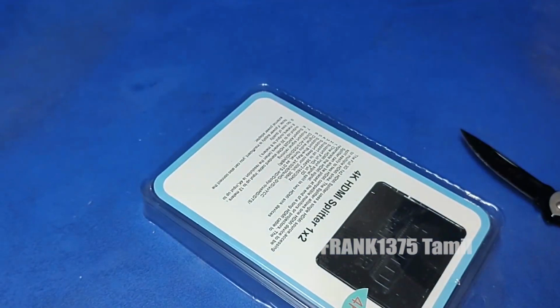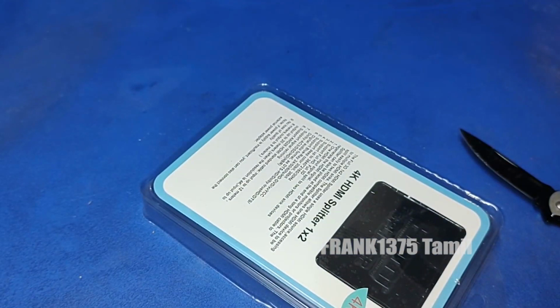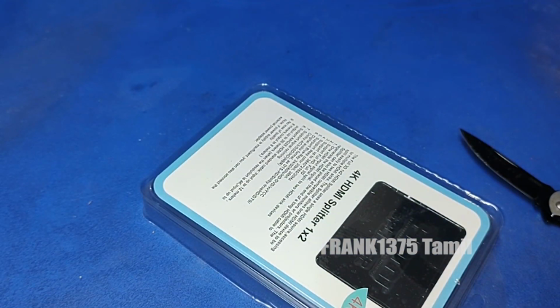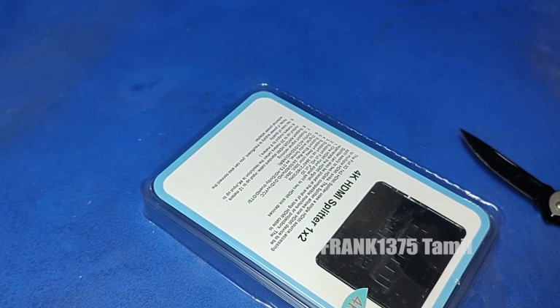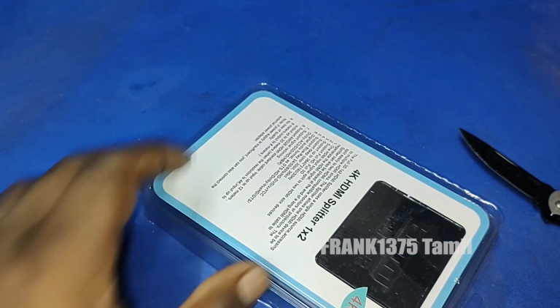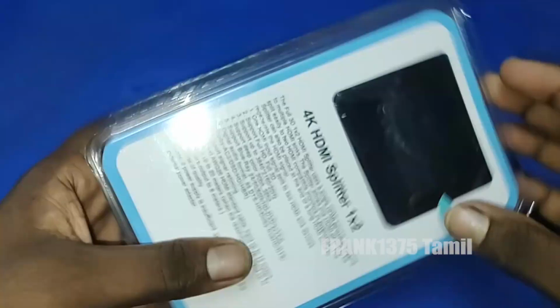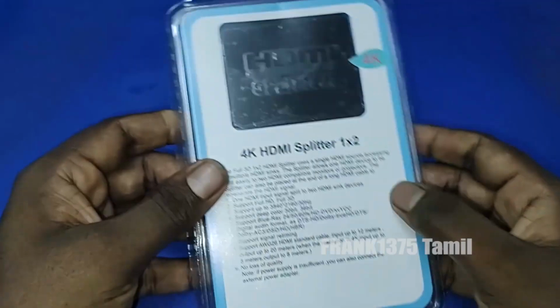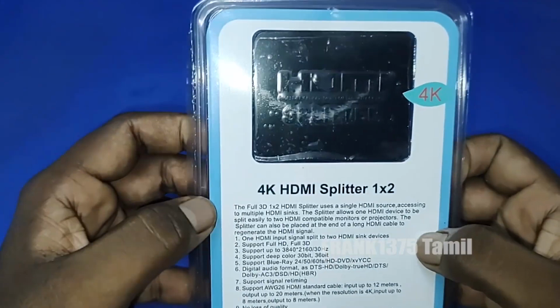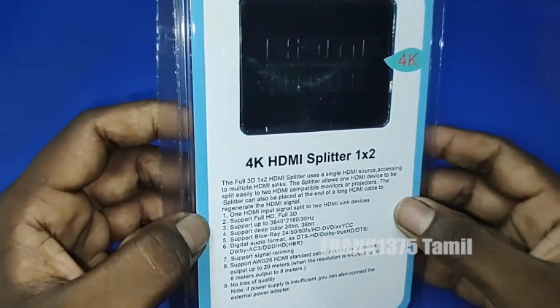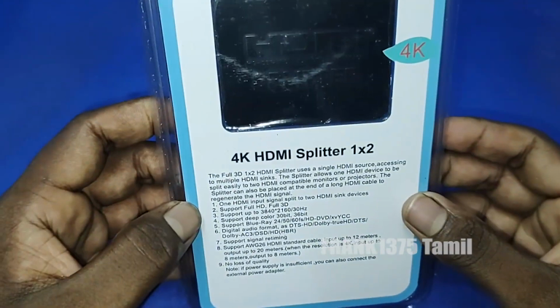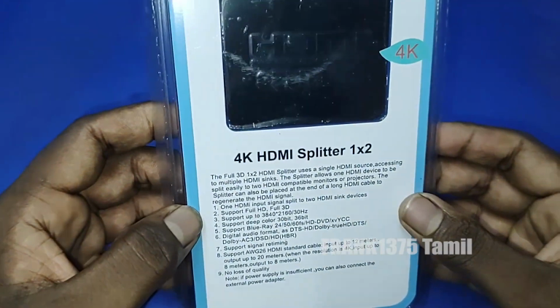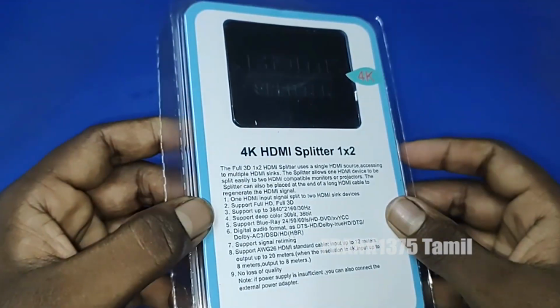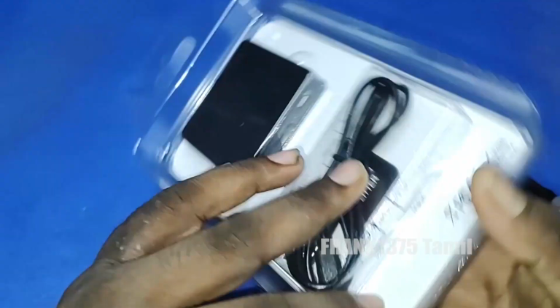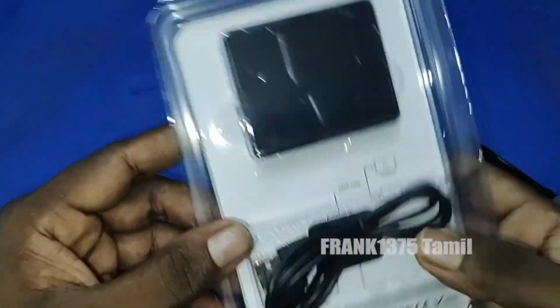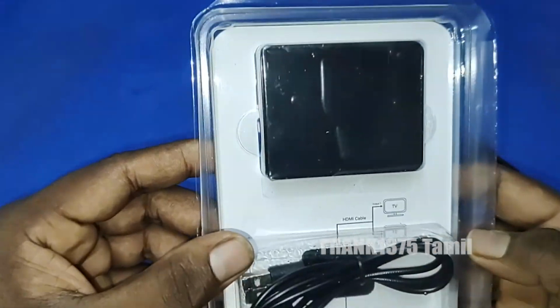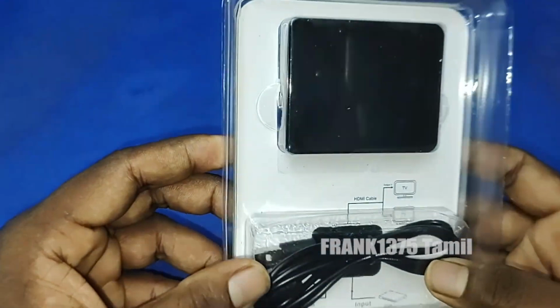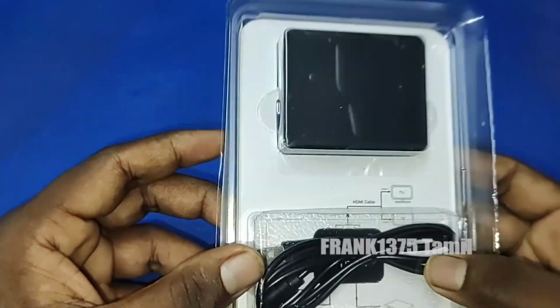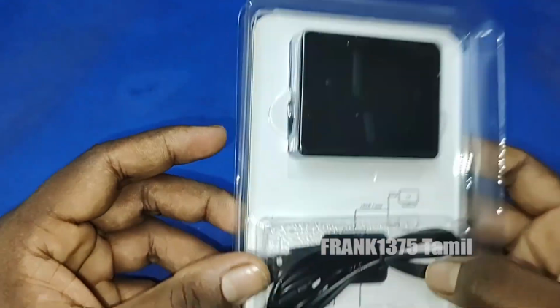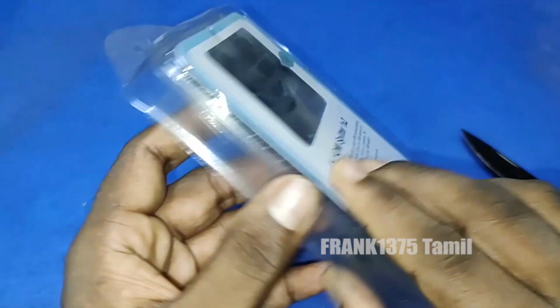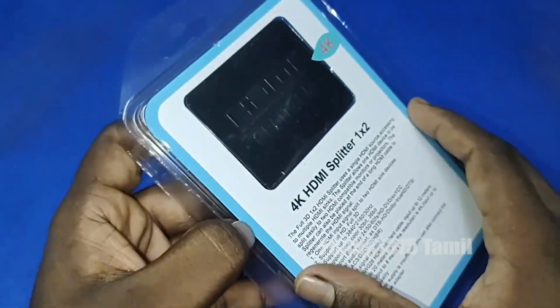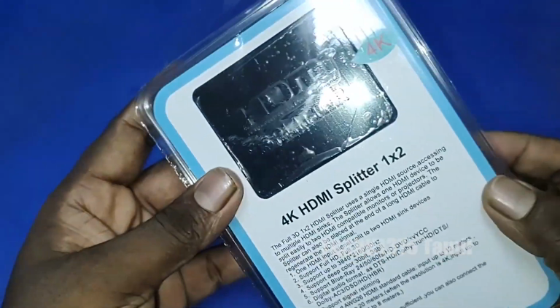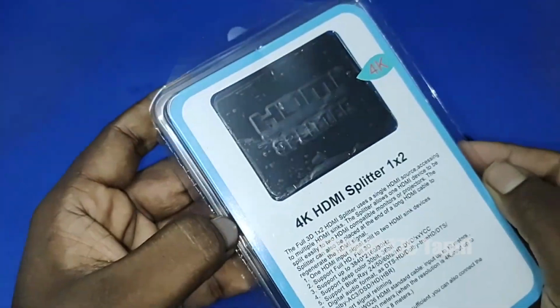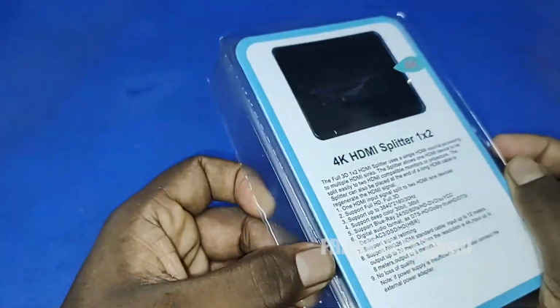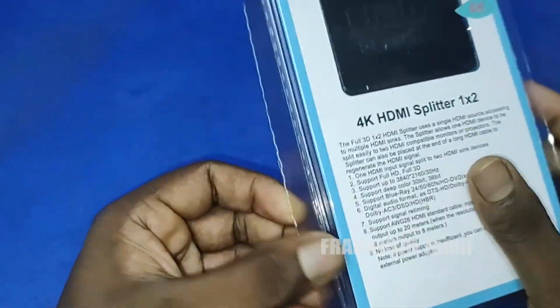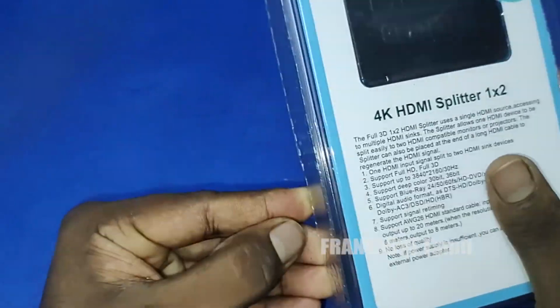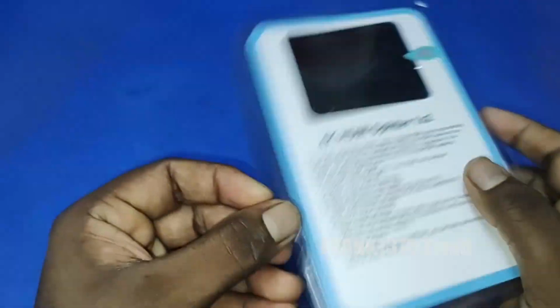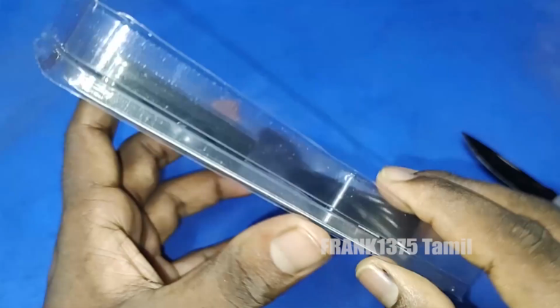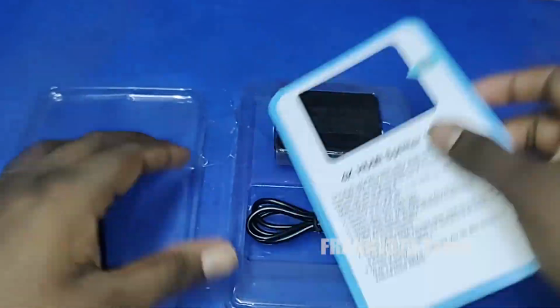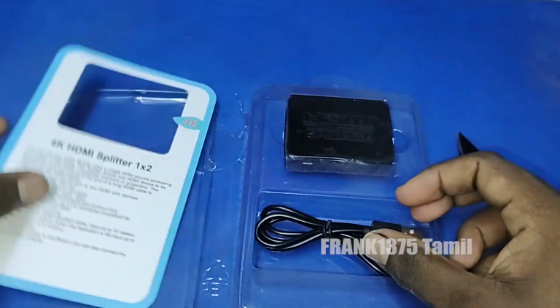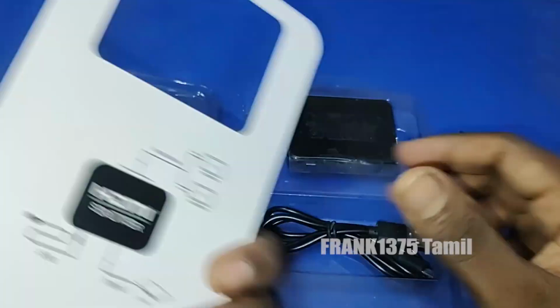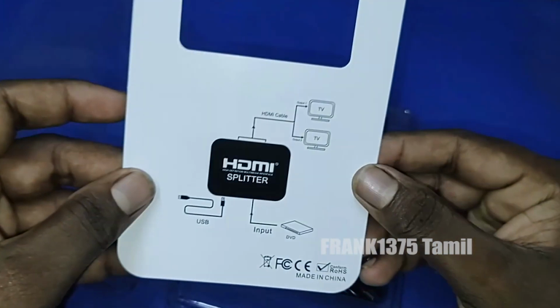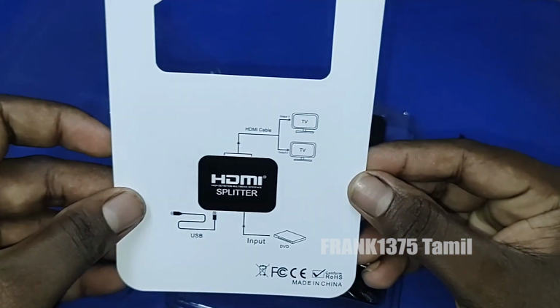This is an SDMA splitter — a 1 in 2 out splitter. It consists of 1 HDMI input to dual HDMI. For example, TV, monitor, projector, or anything else we can be able to use.